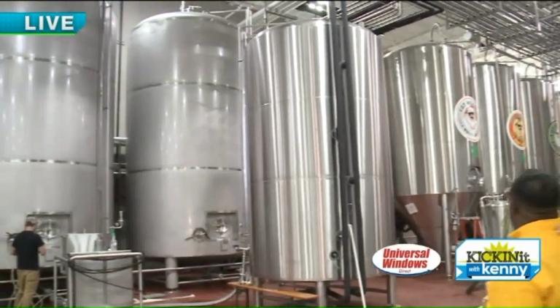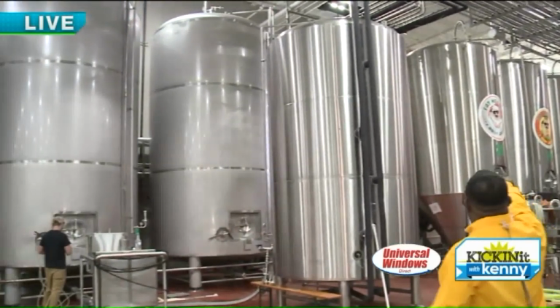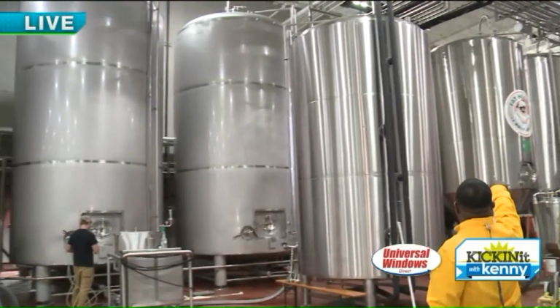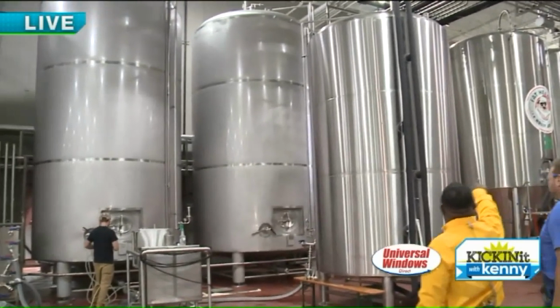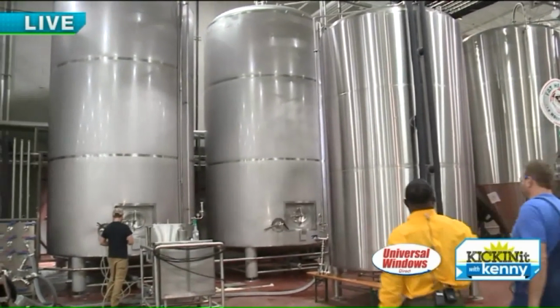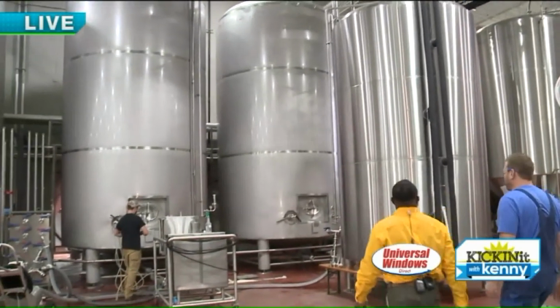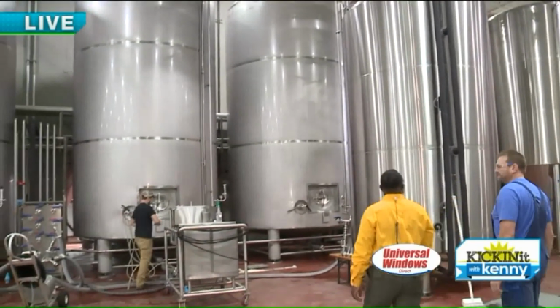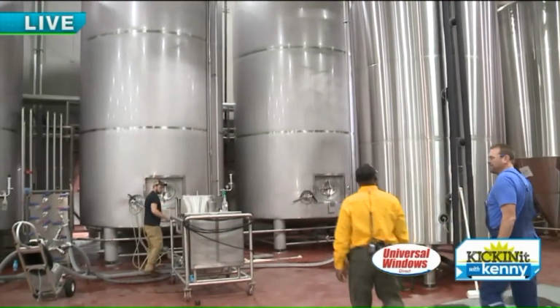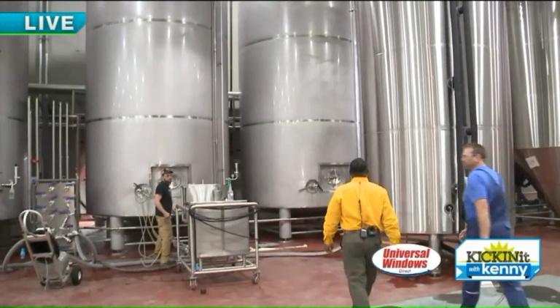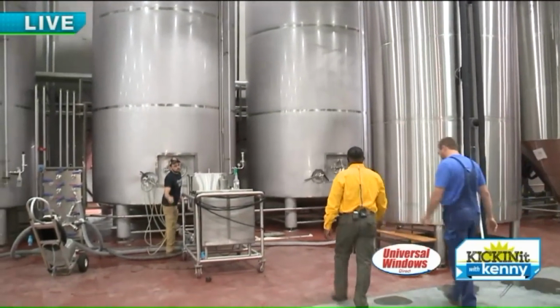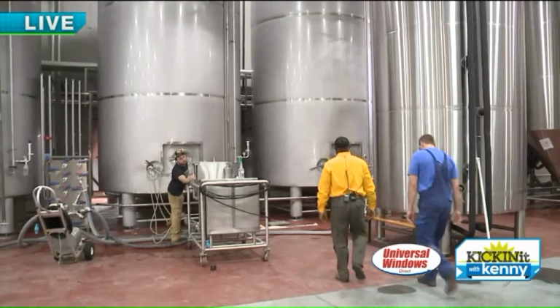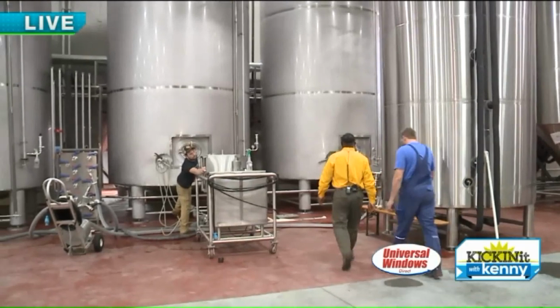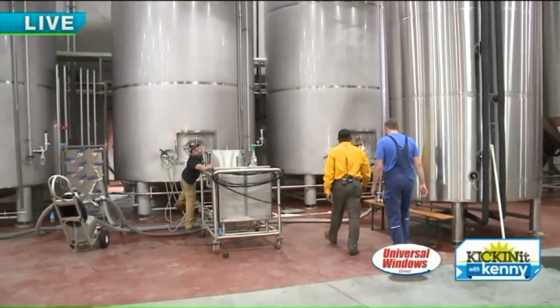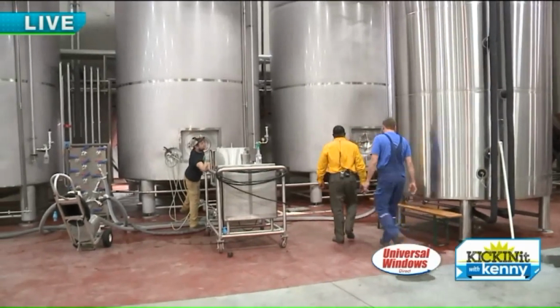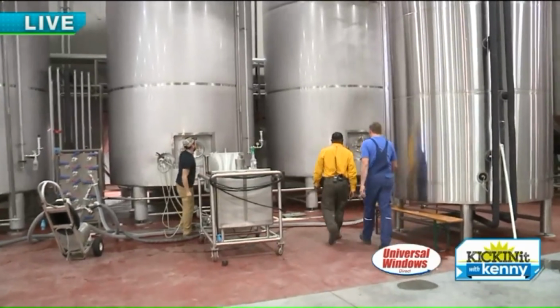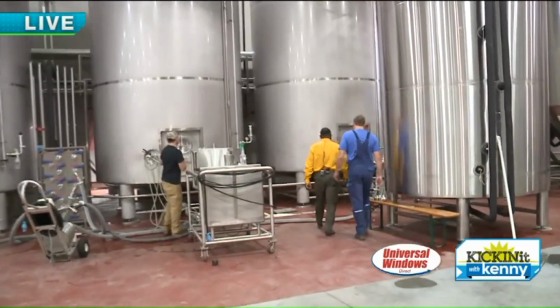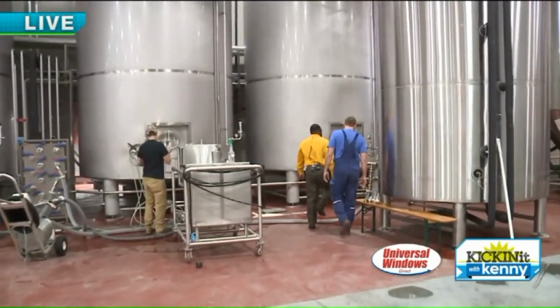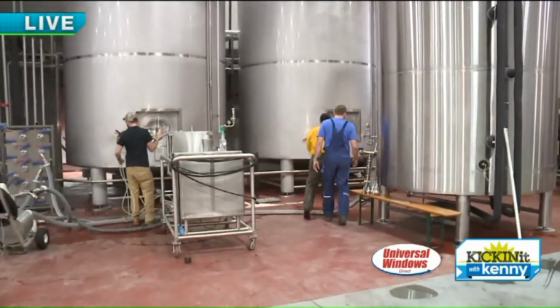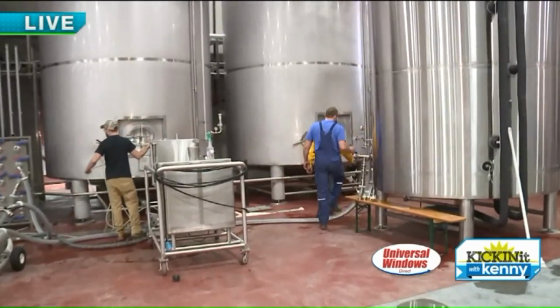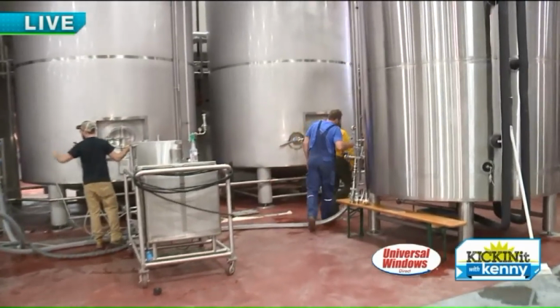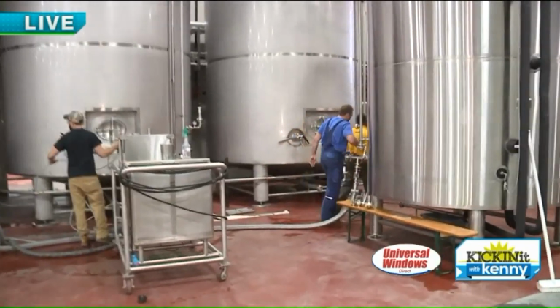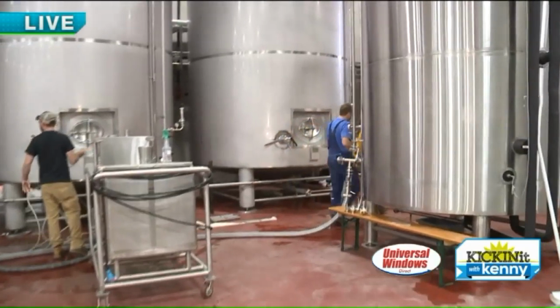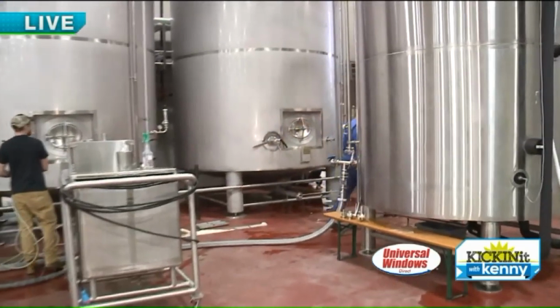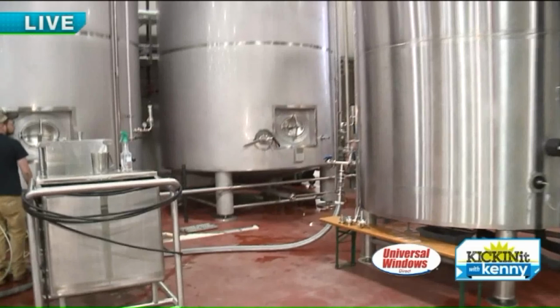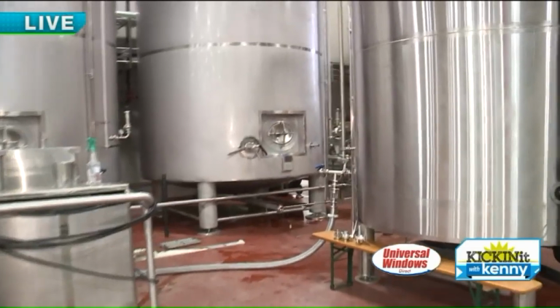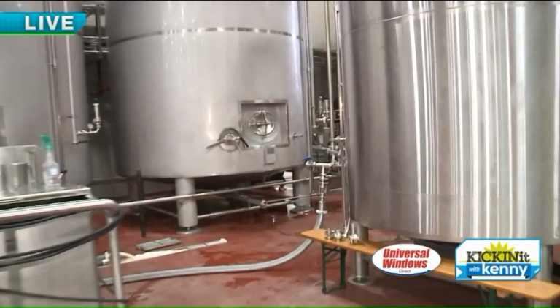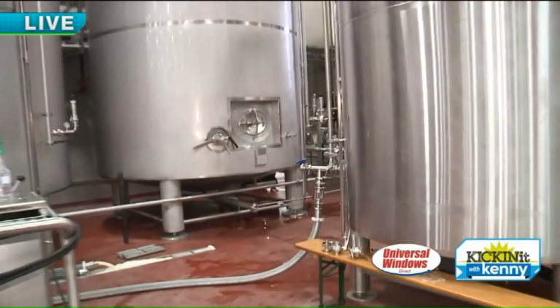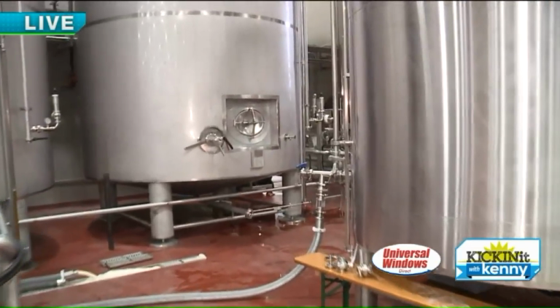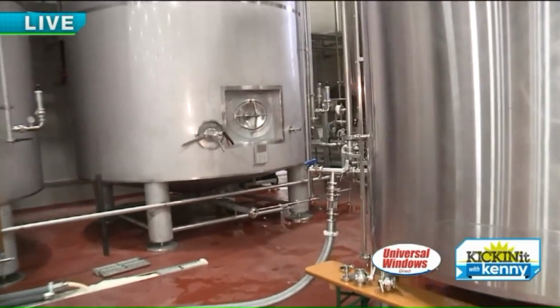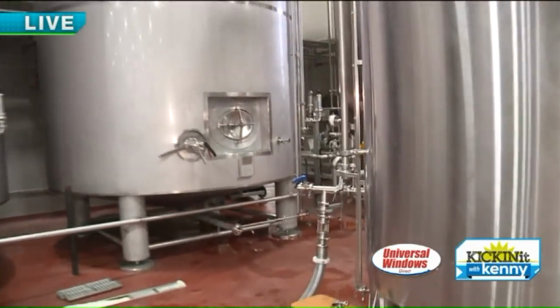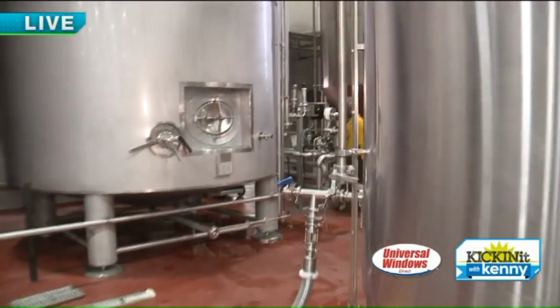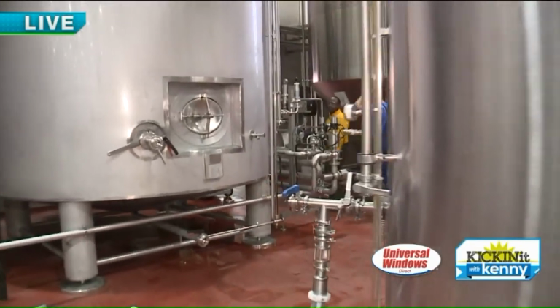I see Holly Jolly Christmas over there. That's a strong seasonal beer for us. Now we're coming to one of your favorite parts of the facility. Yeah, this is our outdoor fermentation cellar.